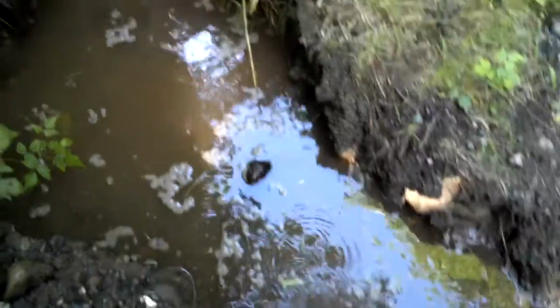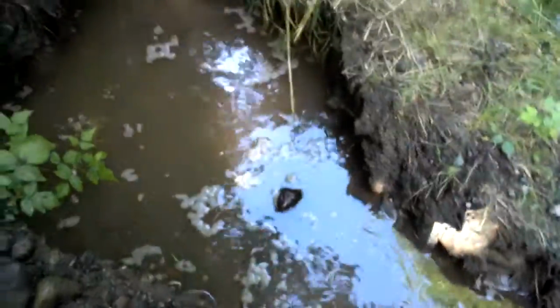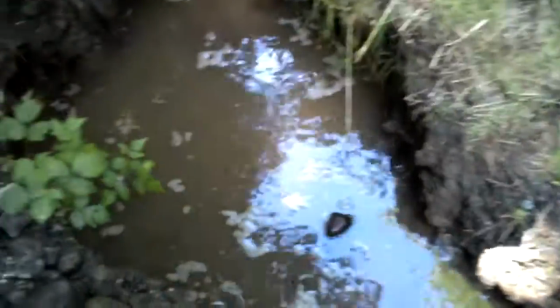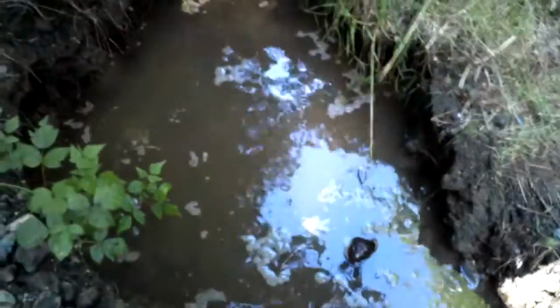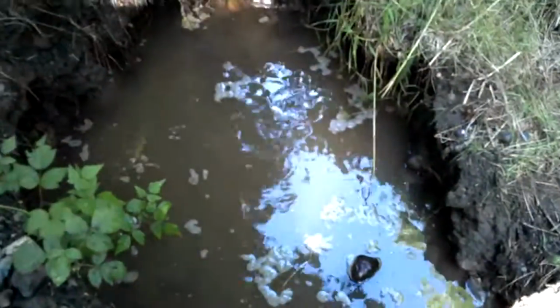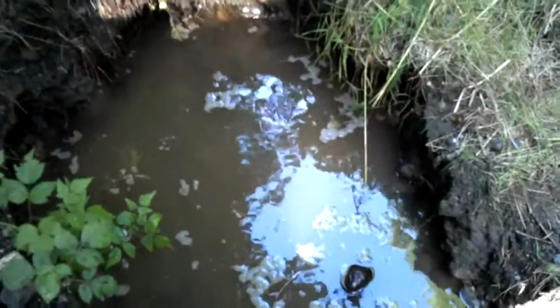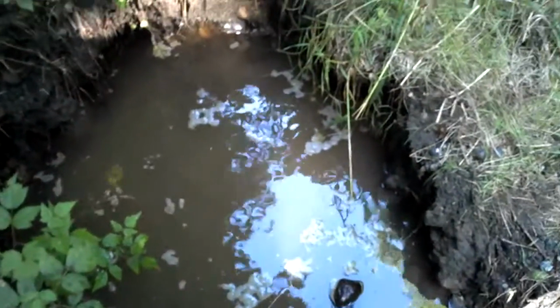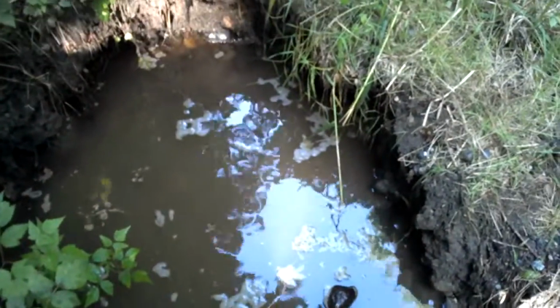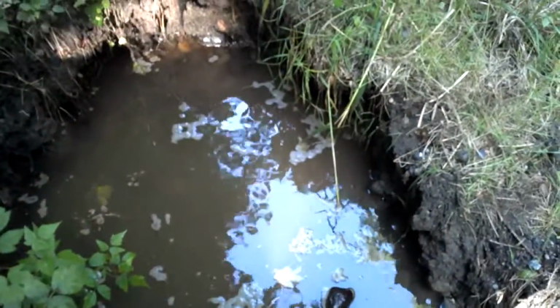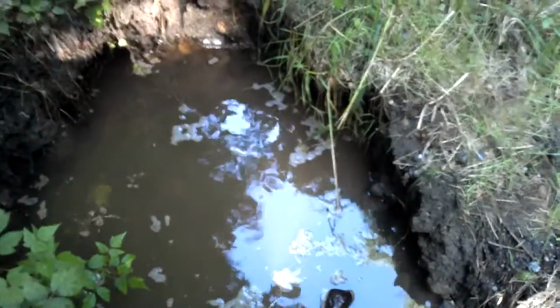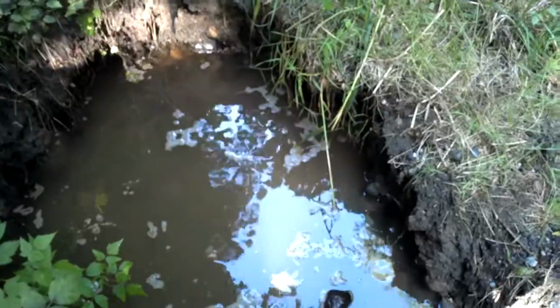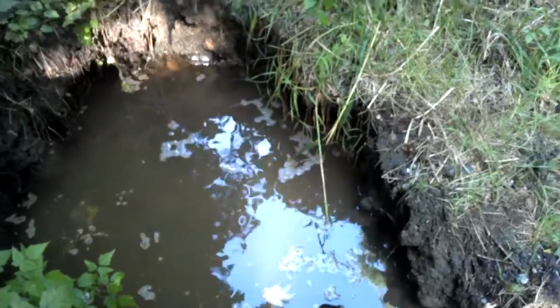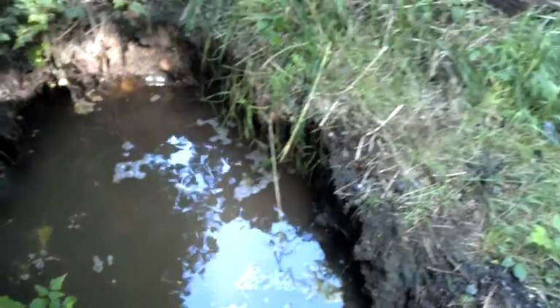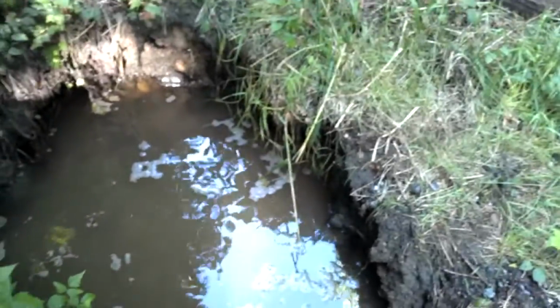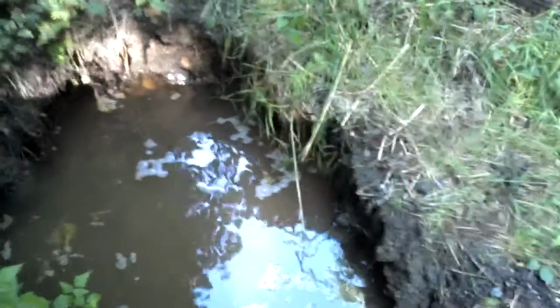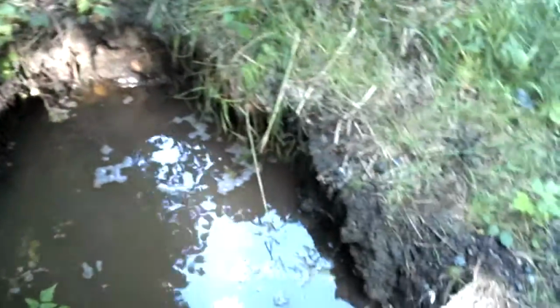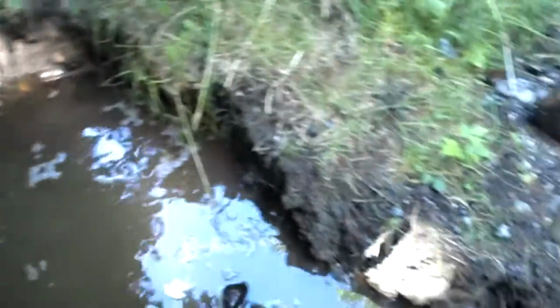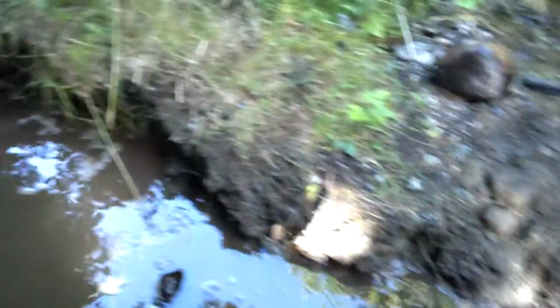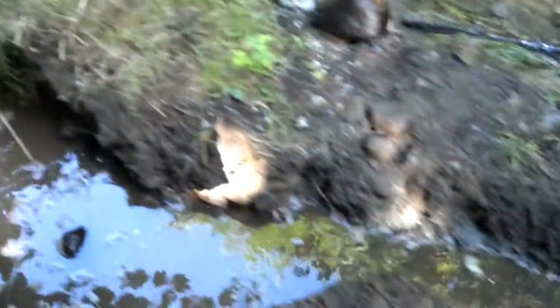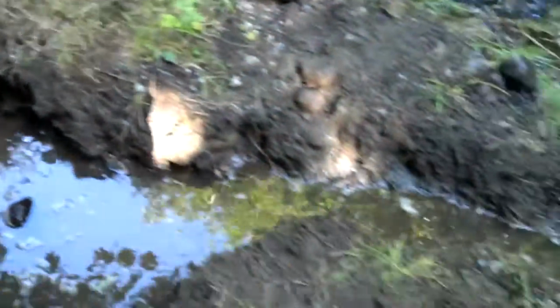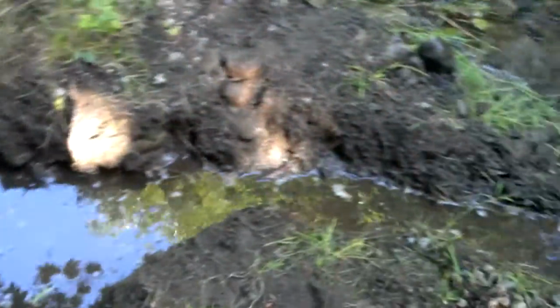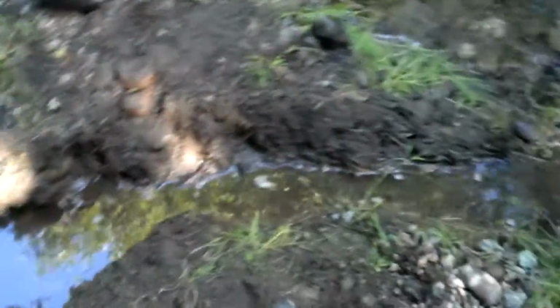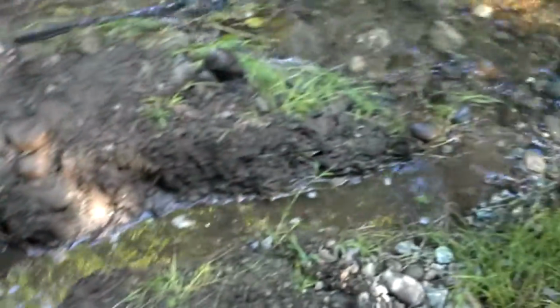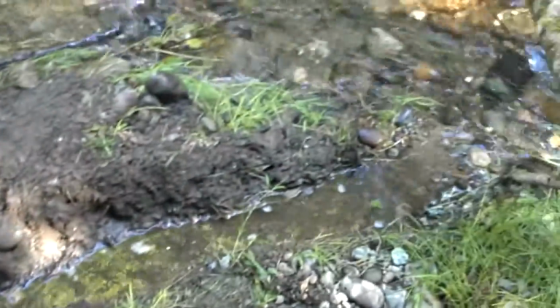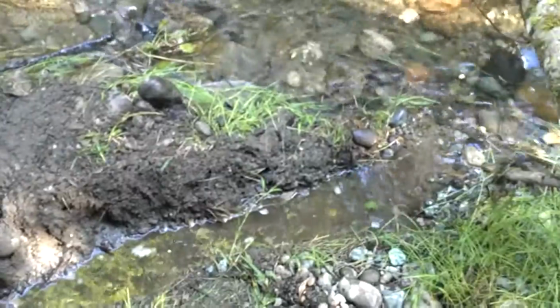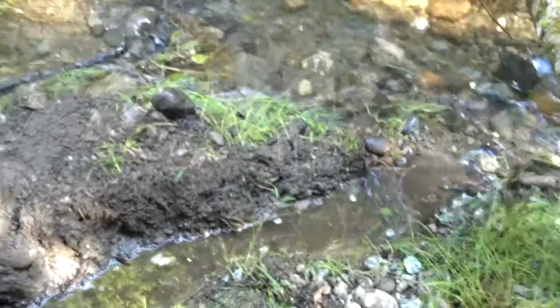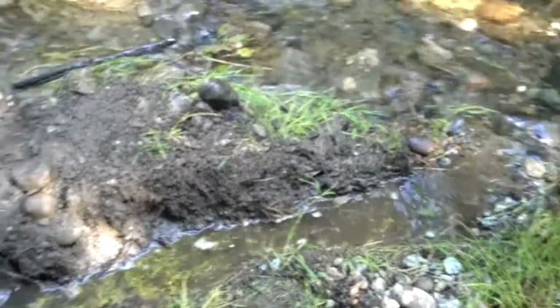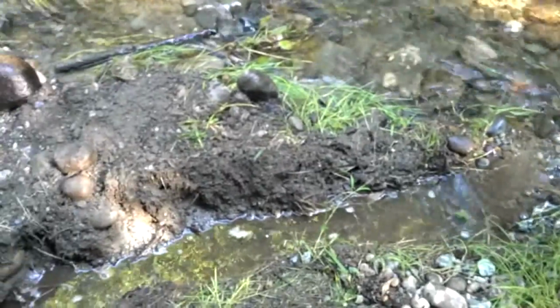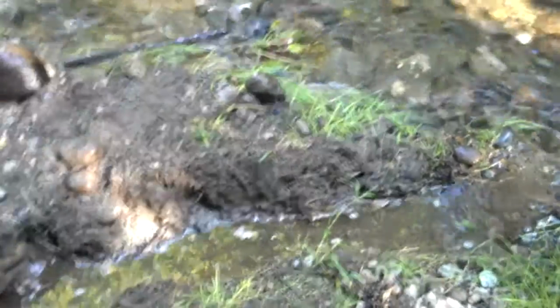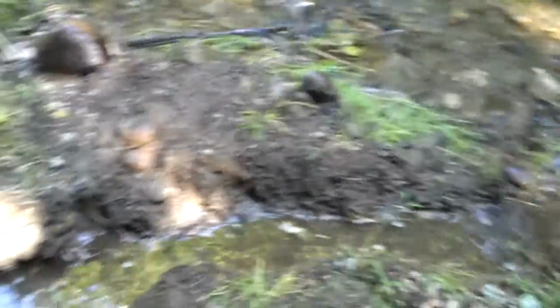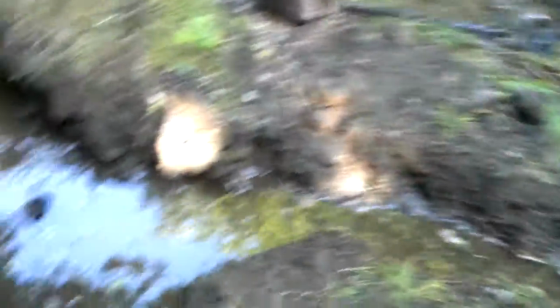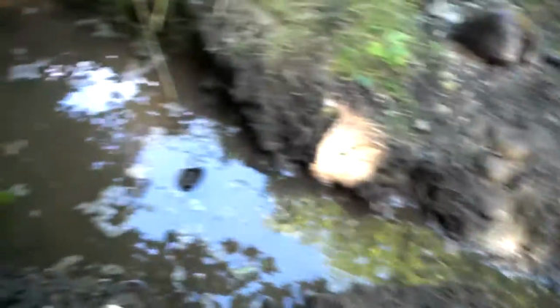Welcome back. I'm actually on my other creek, not Pilchuck Creek, and I dug a trench out to the main channel there, trying to empty some of the water.